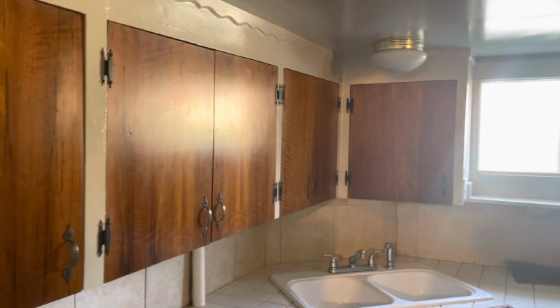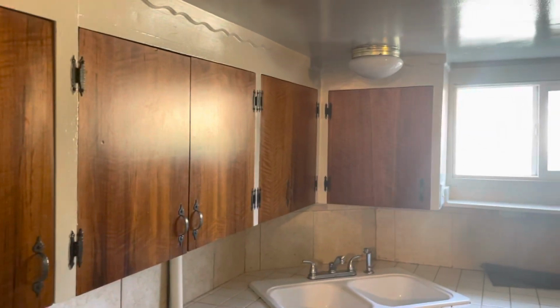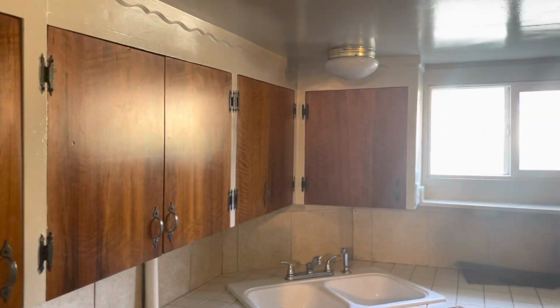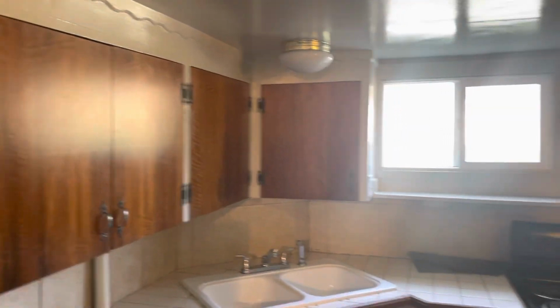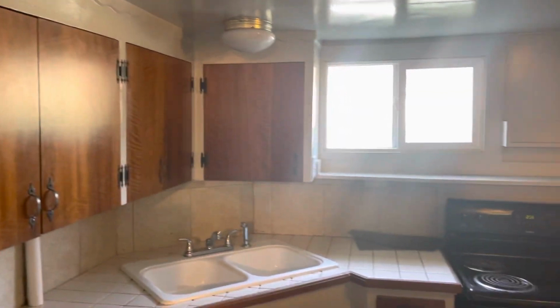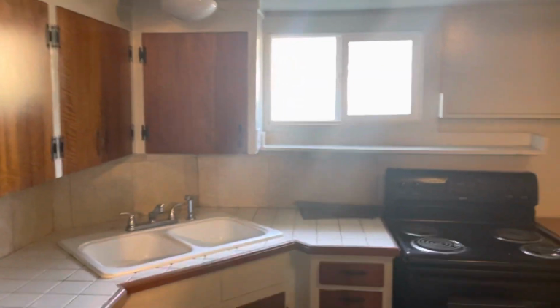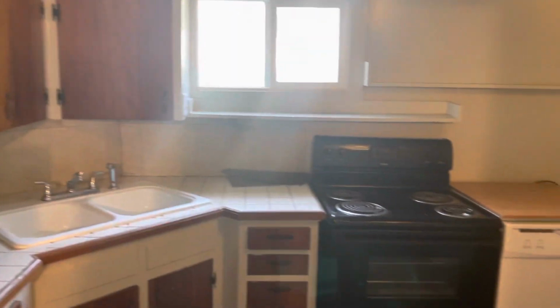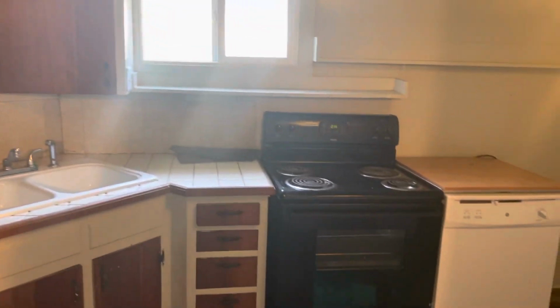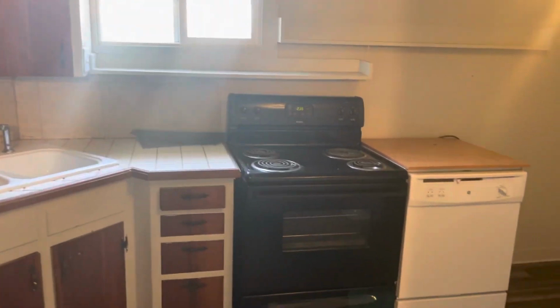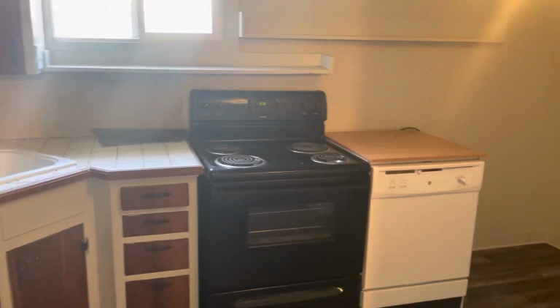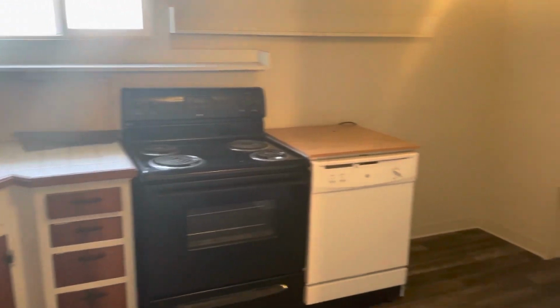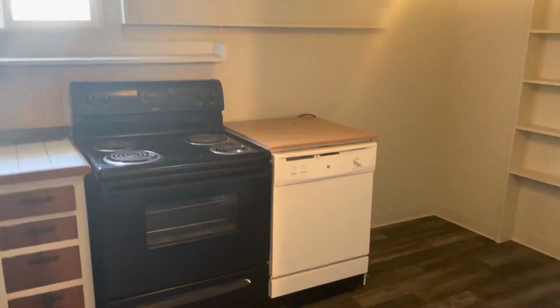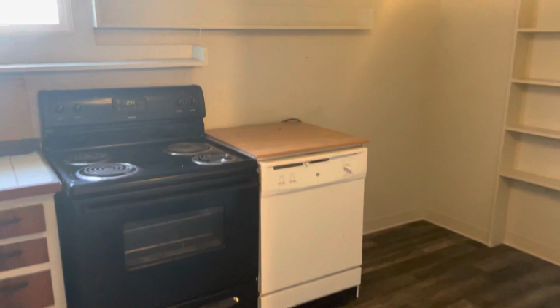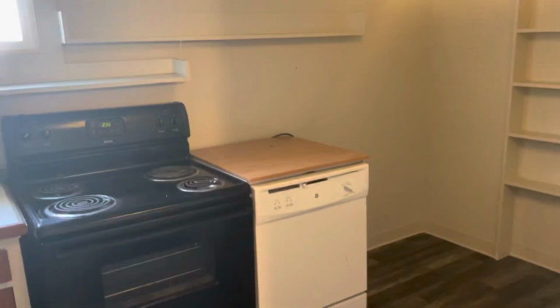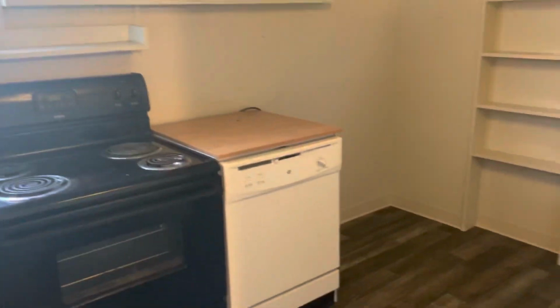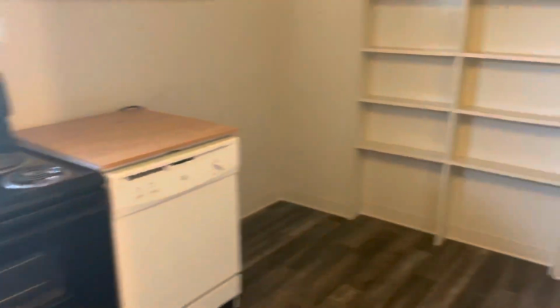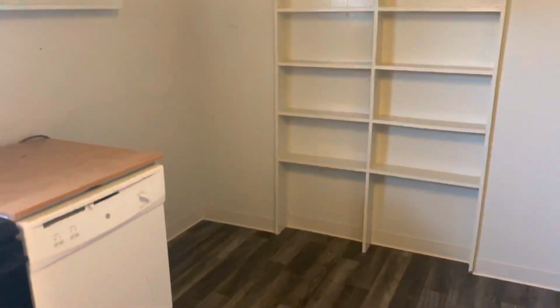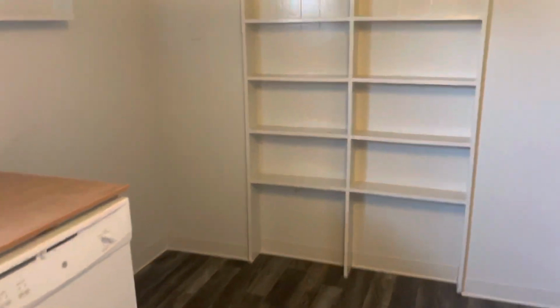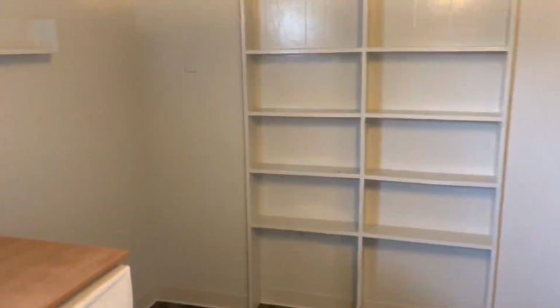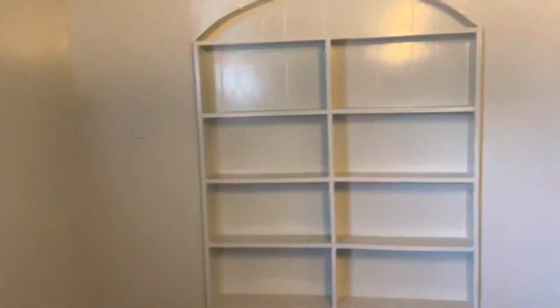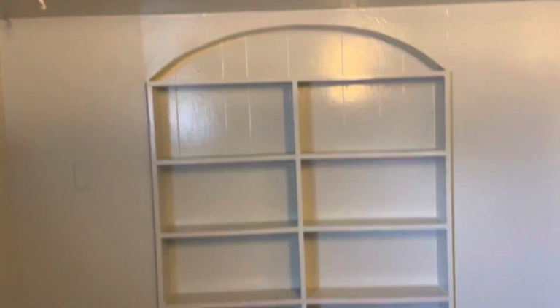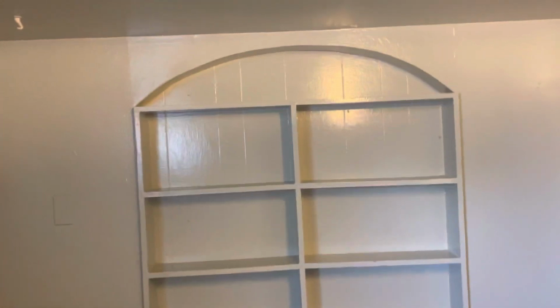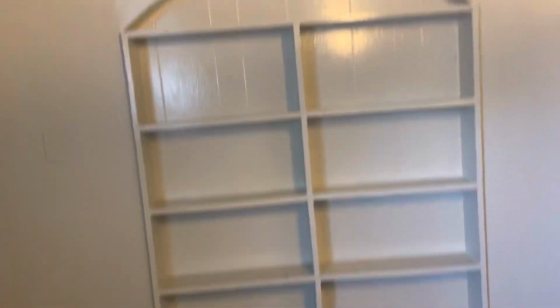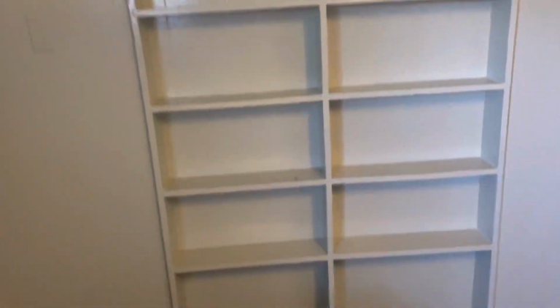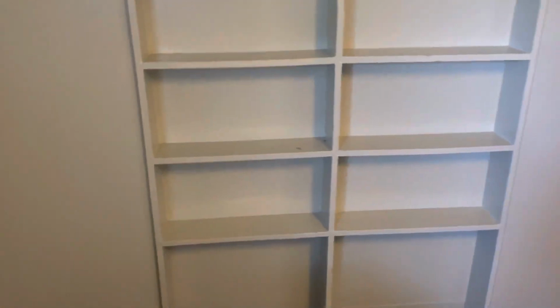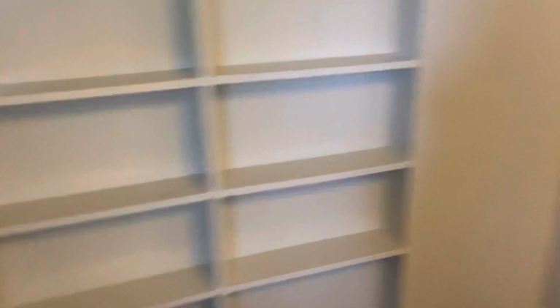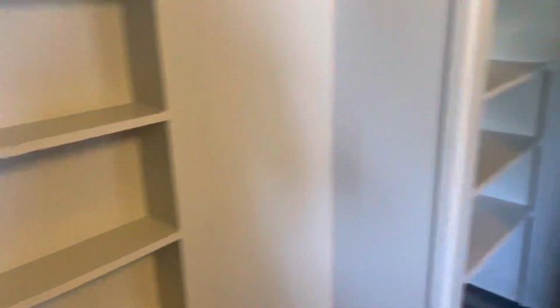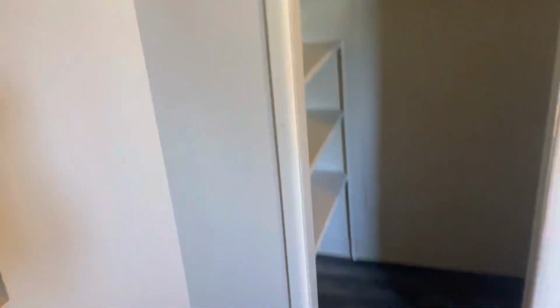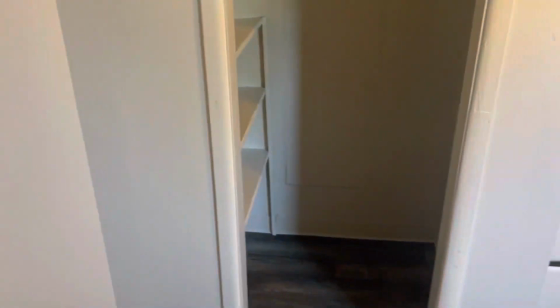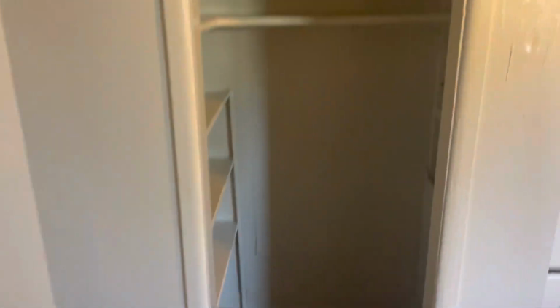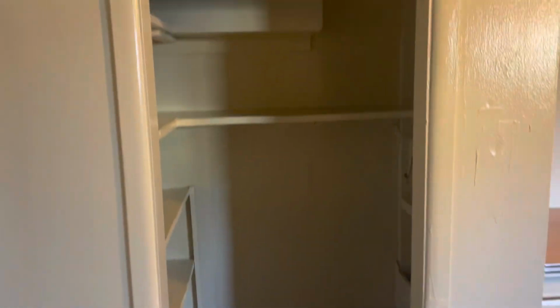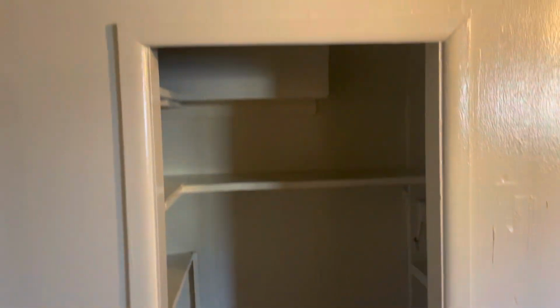There's a good amount of cupboard space. You've got your stove and dishwasher. There's also some shelving for storage as well and a little pantry area.